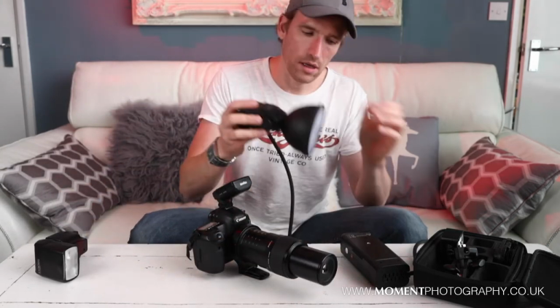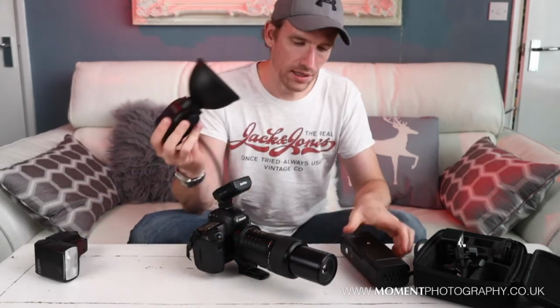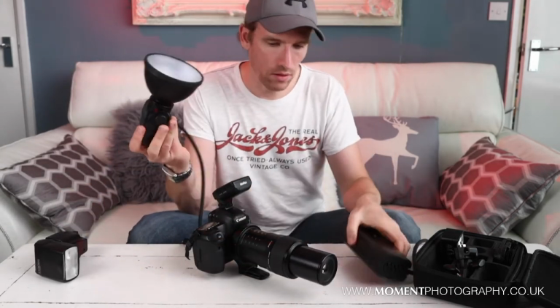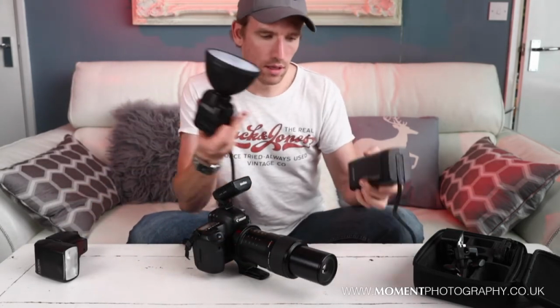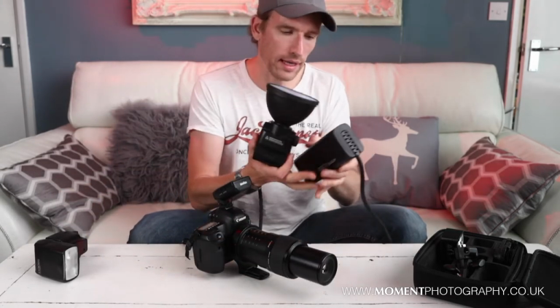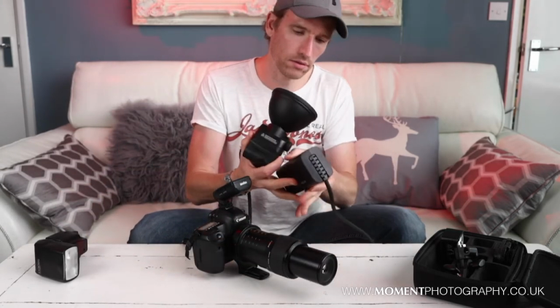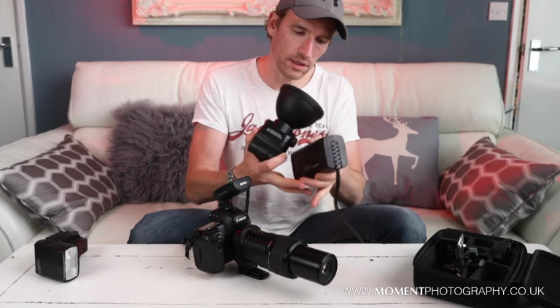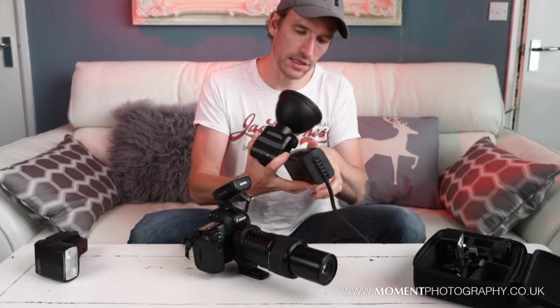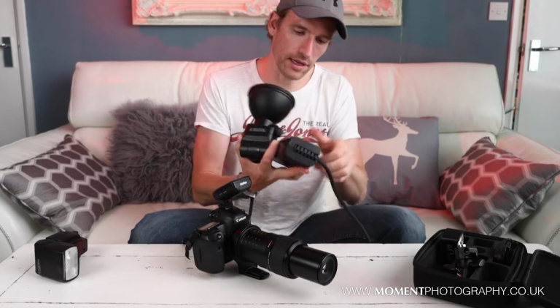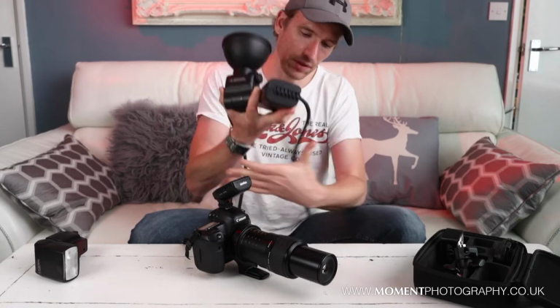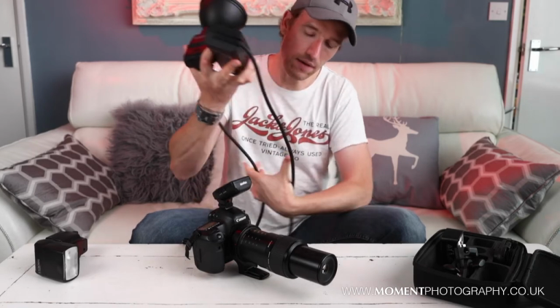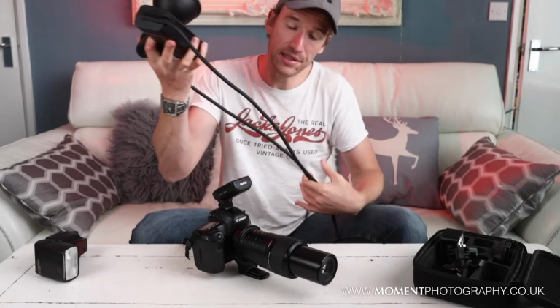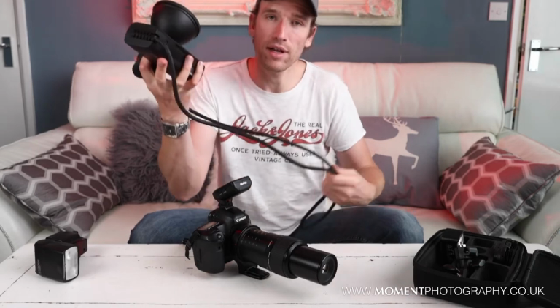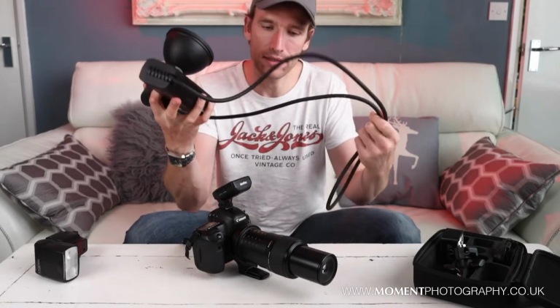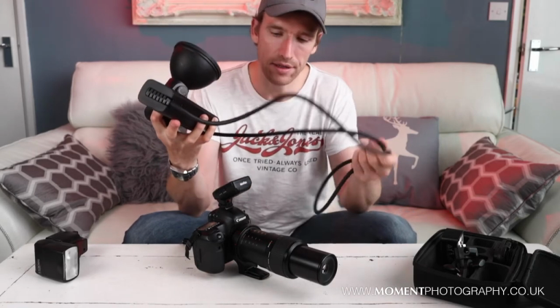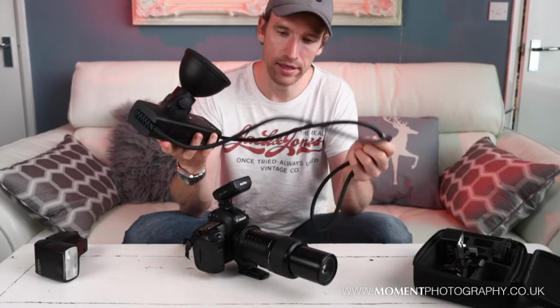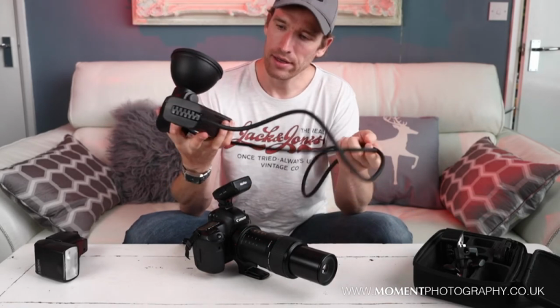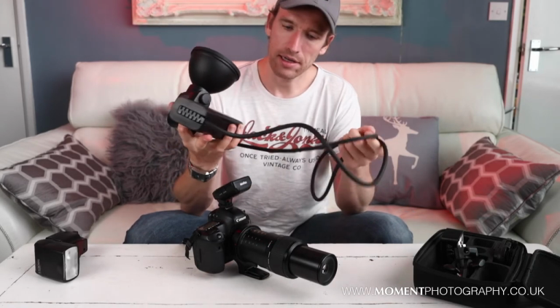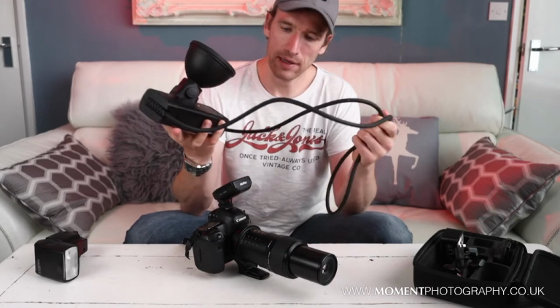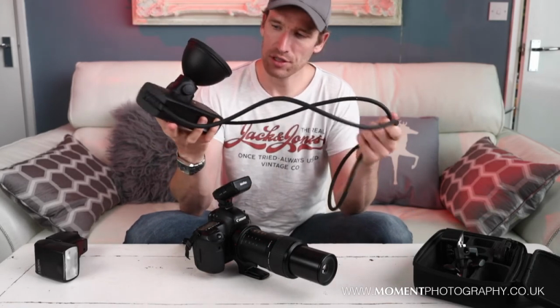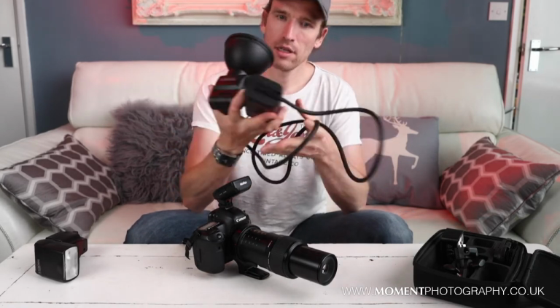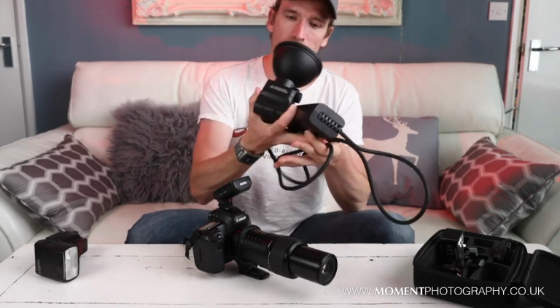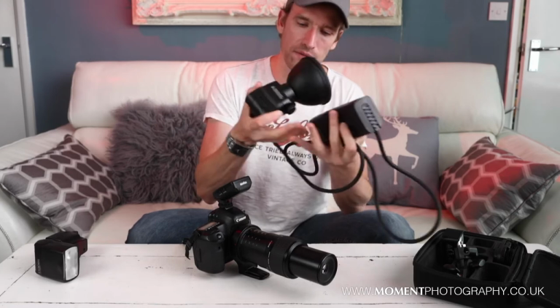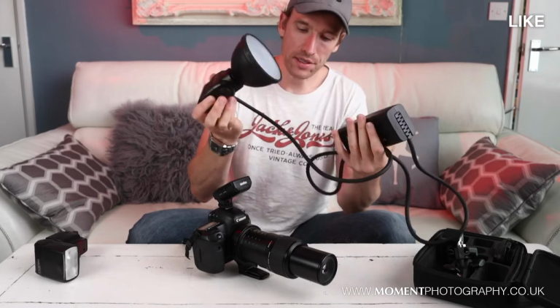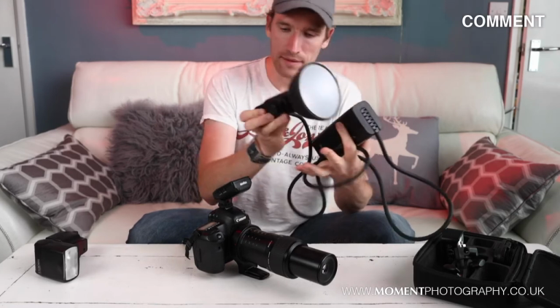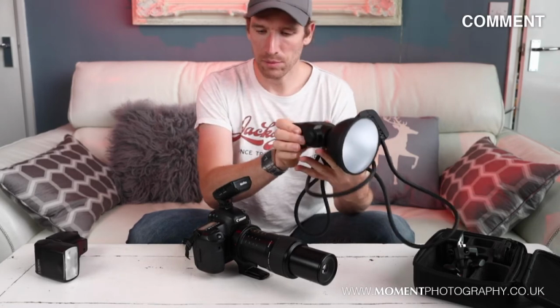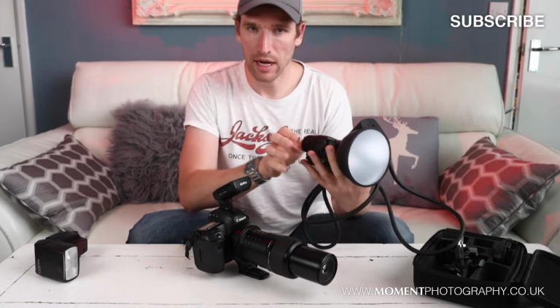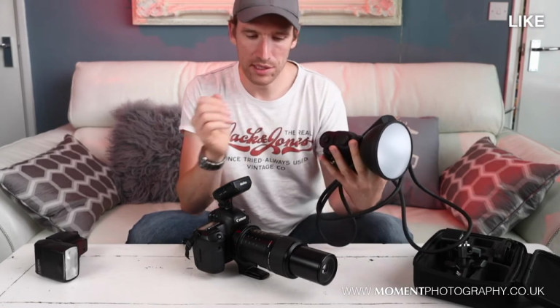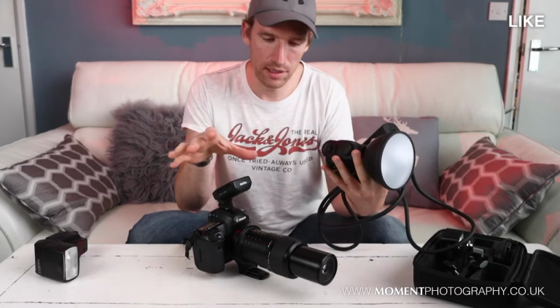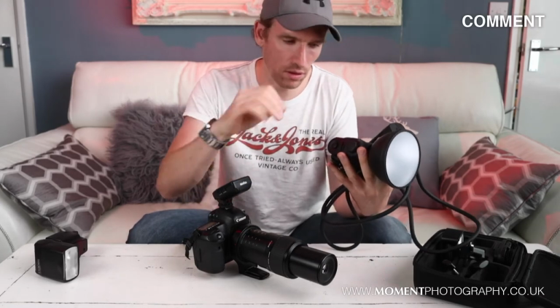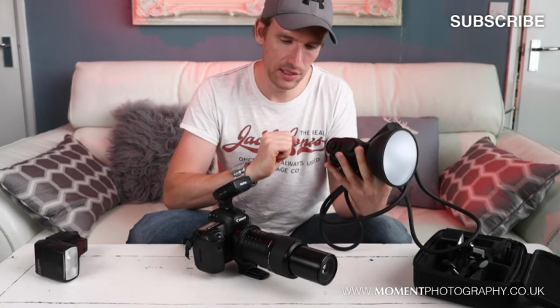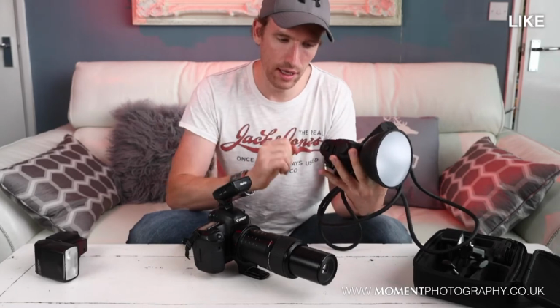I've now separated the flash and the diffuser from the camera so it's no longer fixed on there. If I wanted to, I could hold the camera with one hand, look through the viewfinder, and then adjust the angle of the flash just by holding it with my other hand.